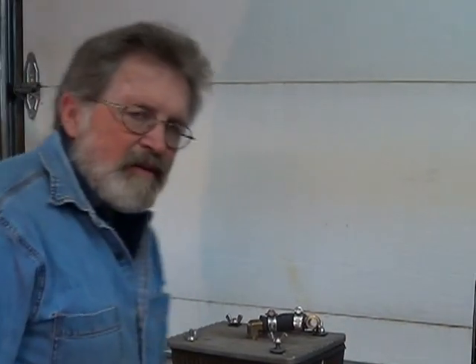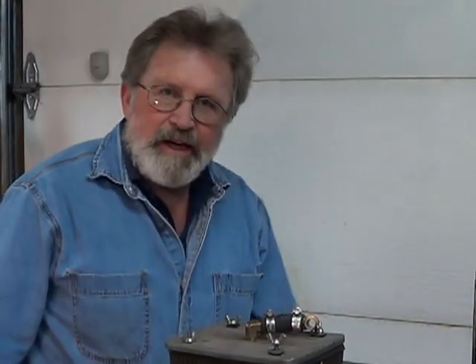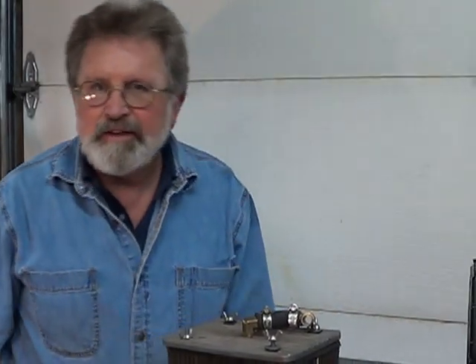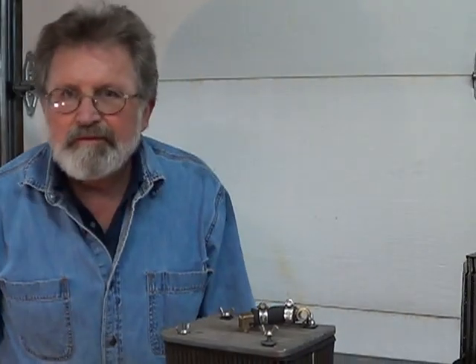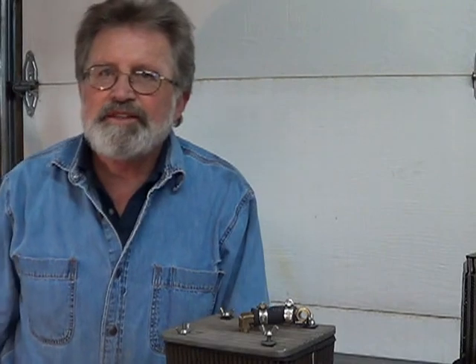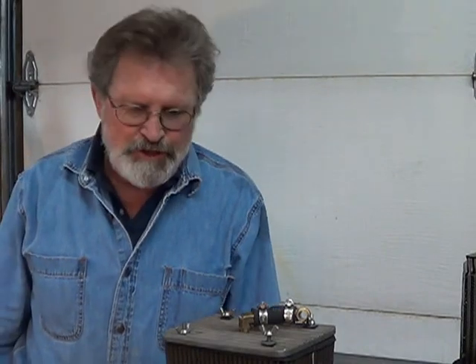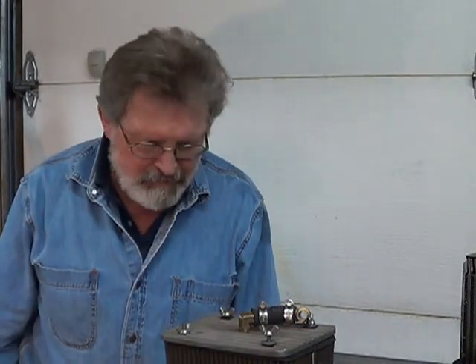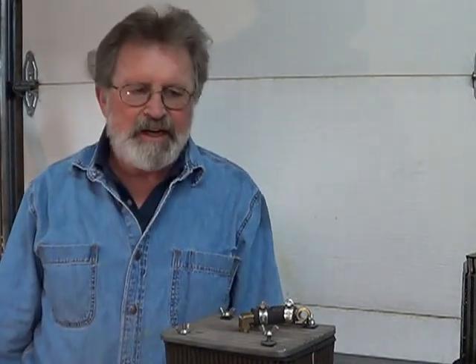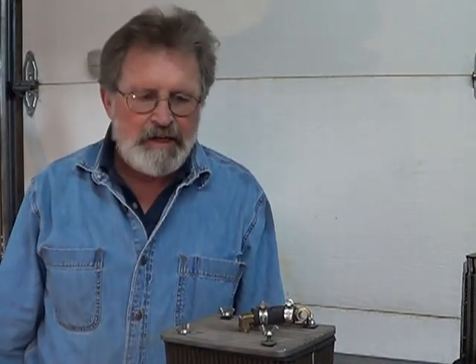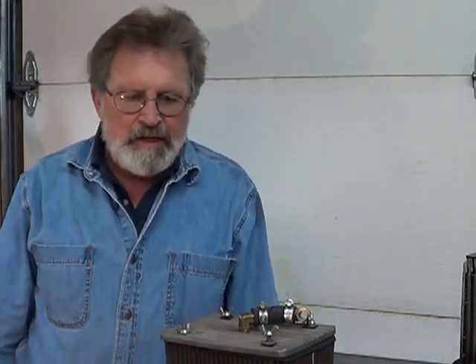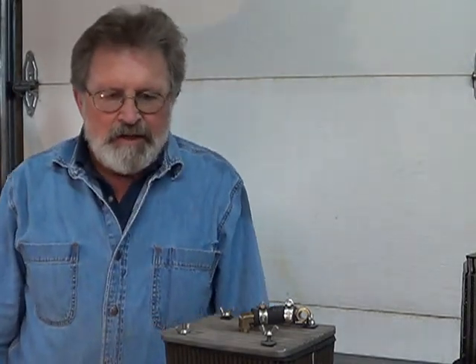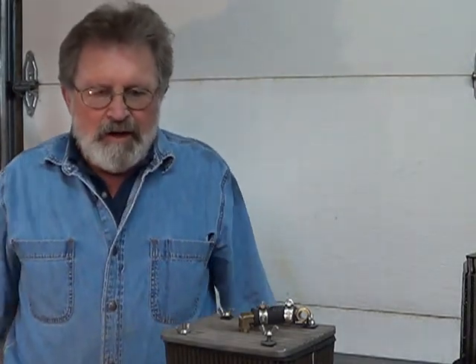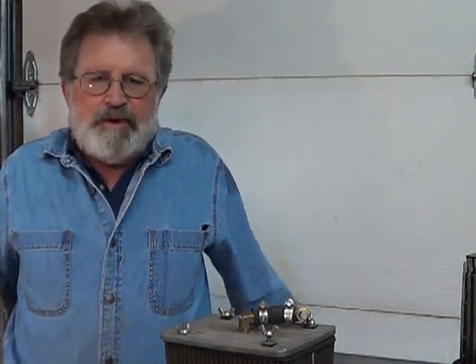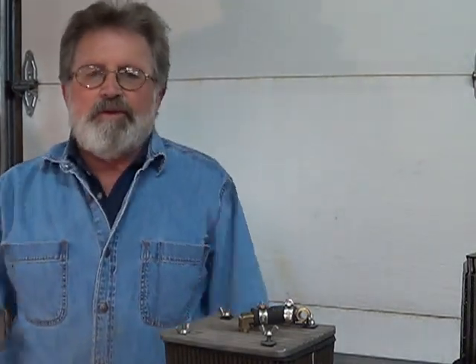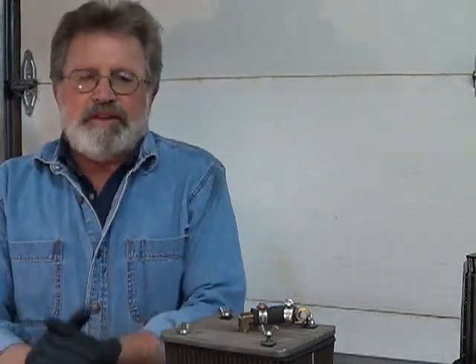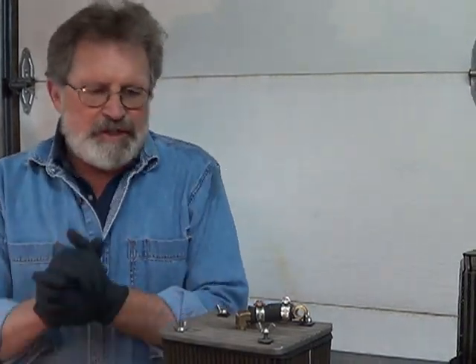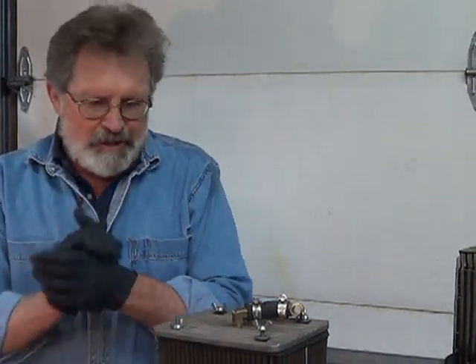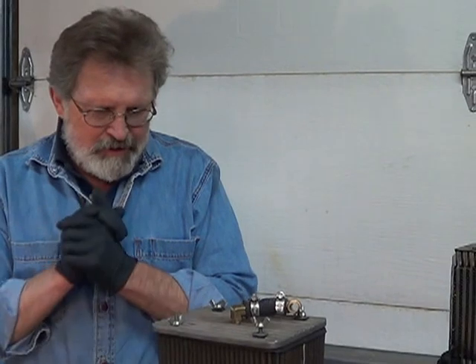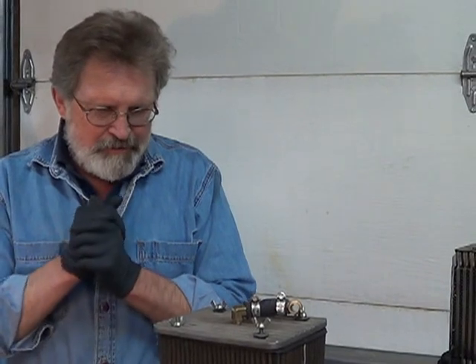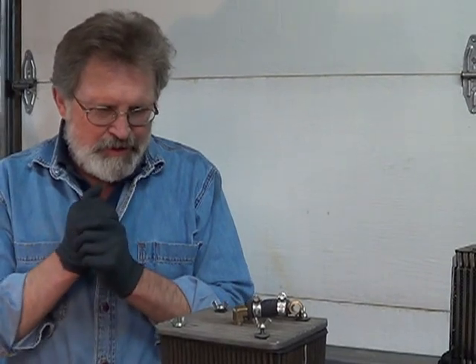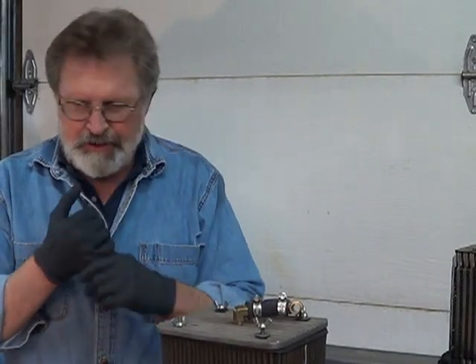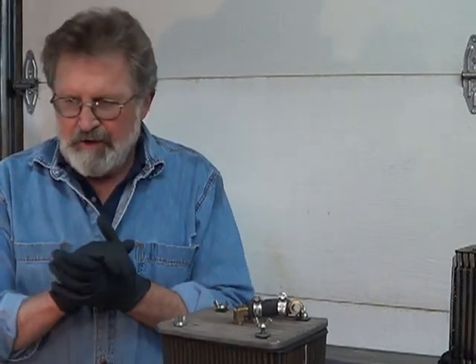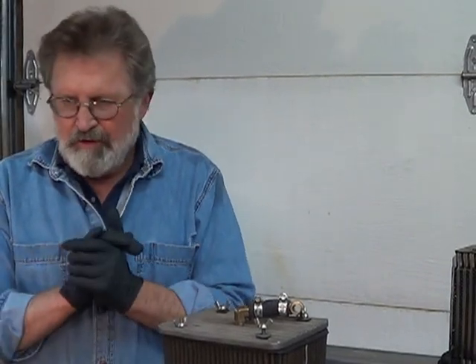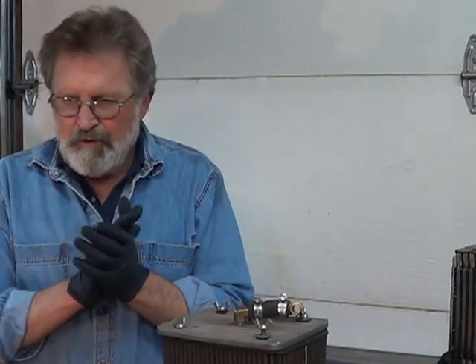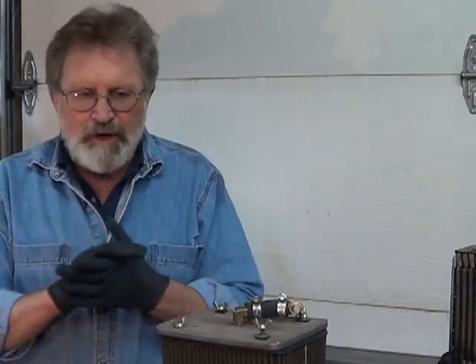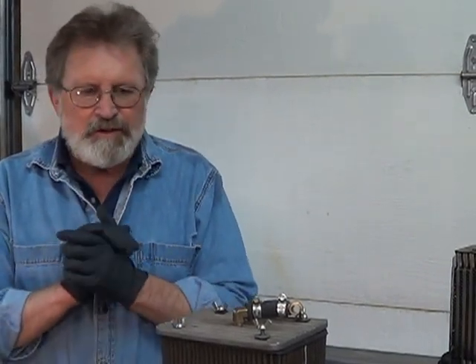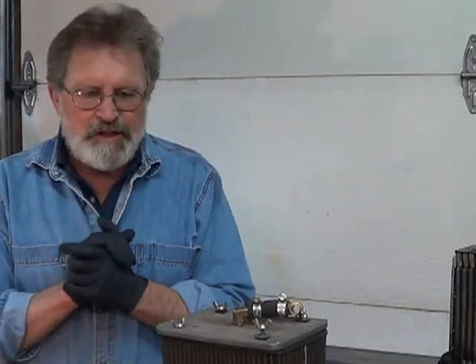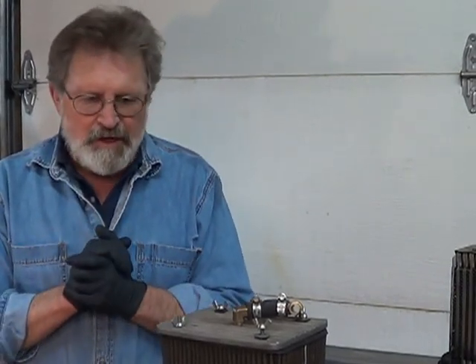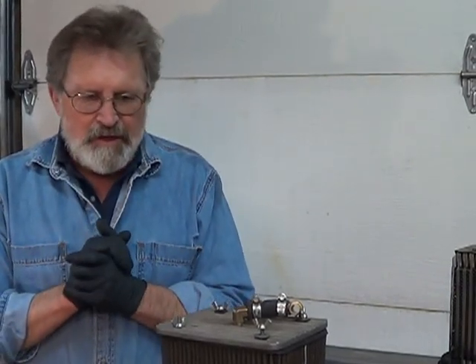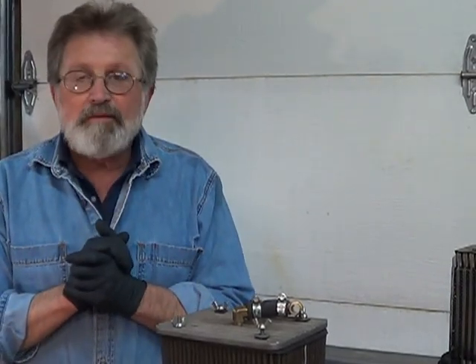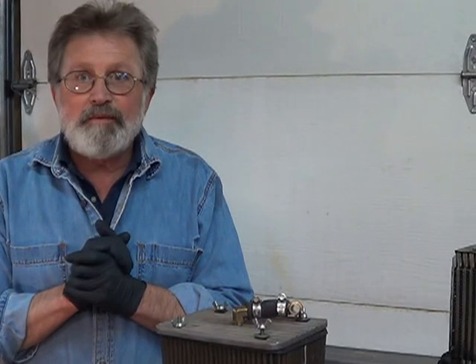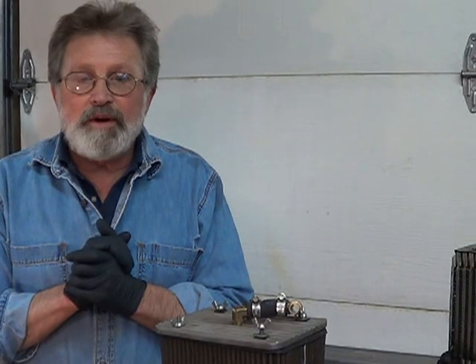Howdy howdy! Easy Jeezy back again. Alright, part four — I think this is tips and tricks for Volkswagen cylinder heads, and maybe a little bit more.